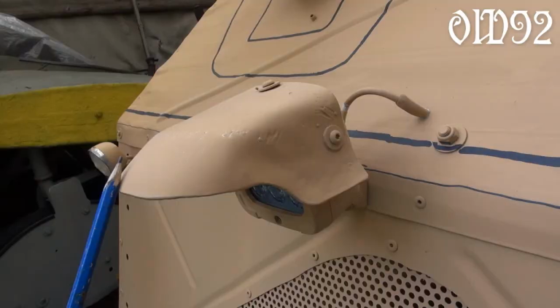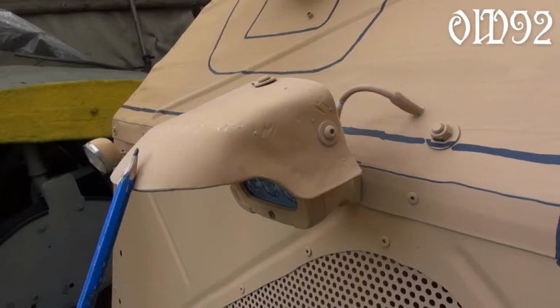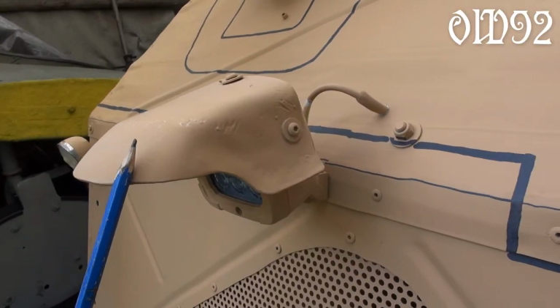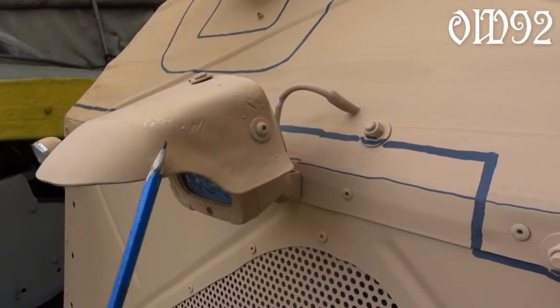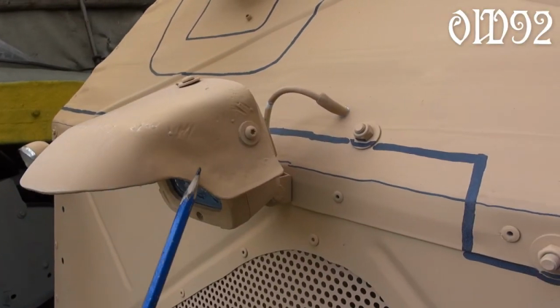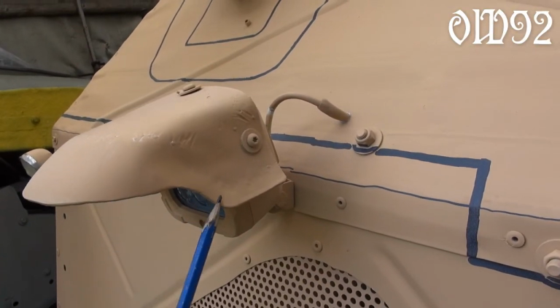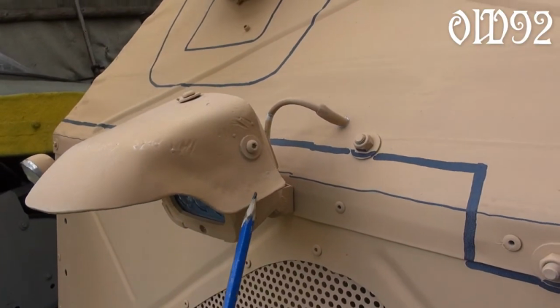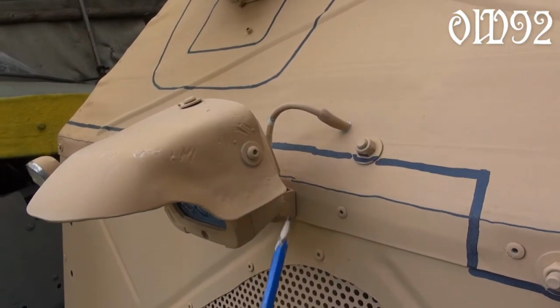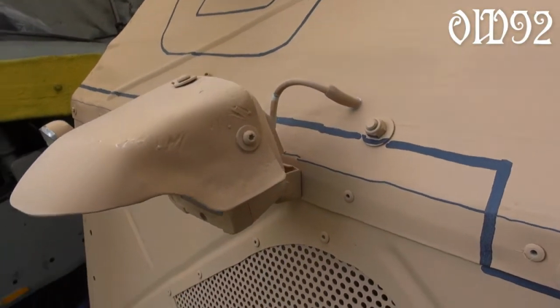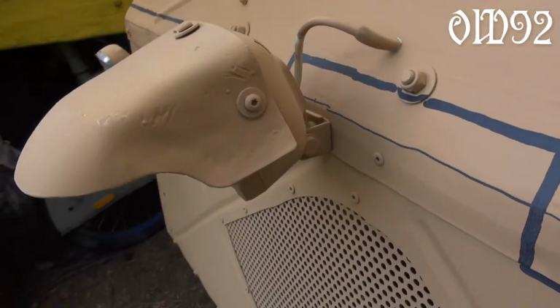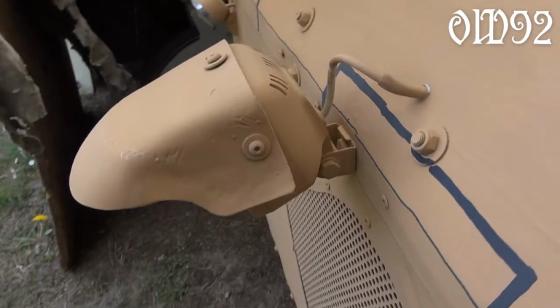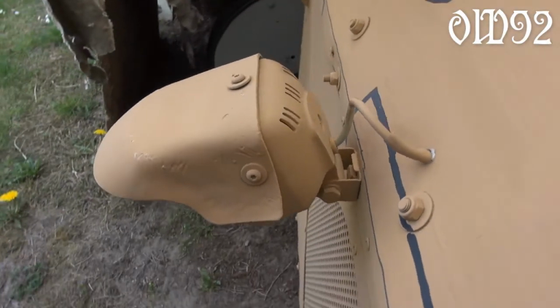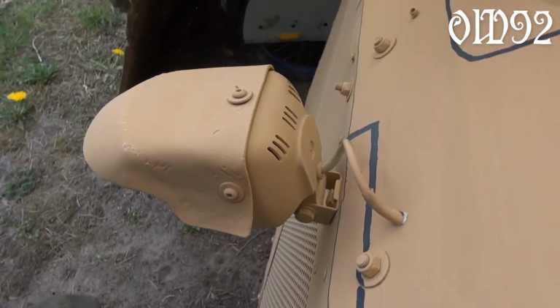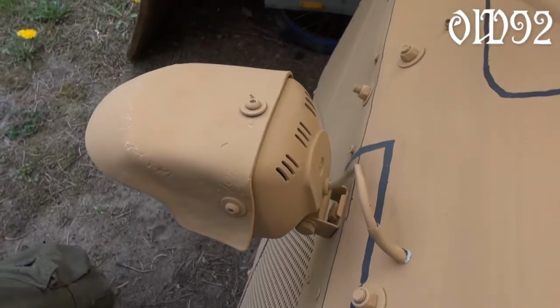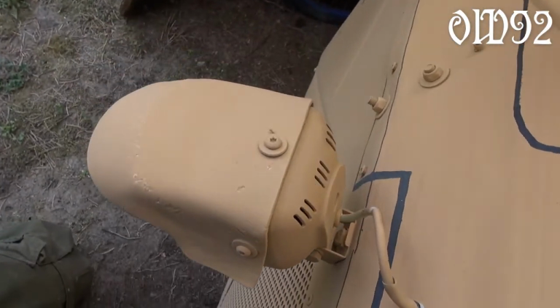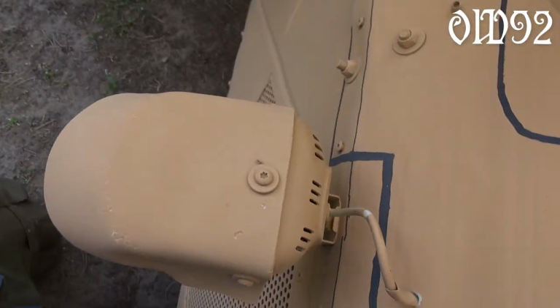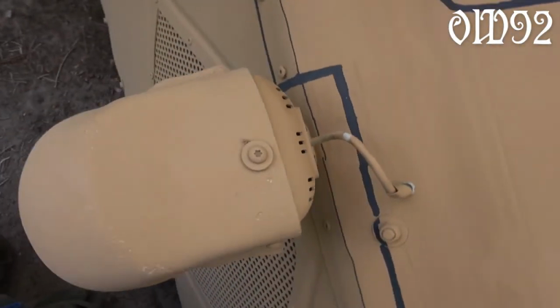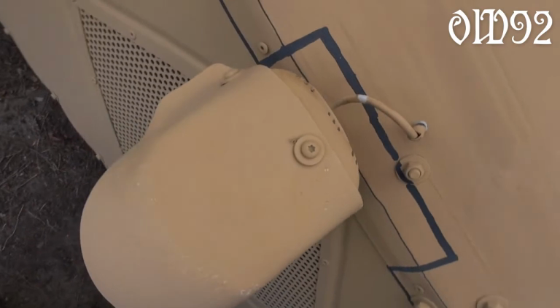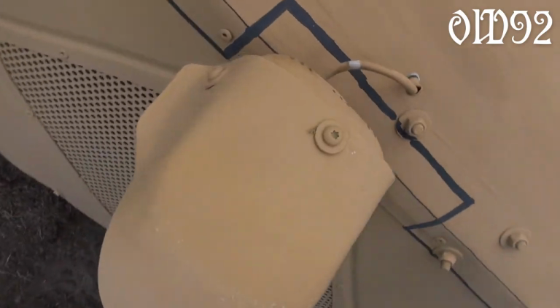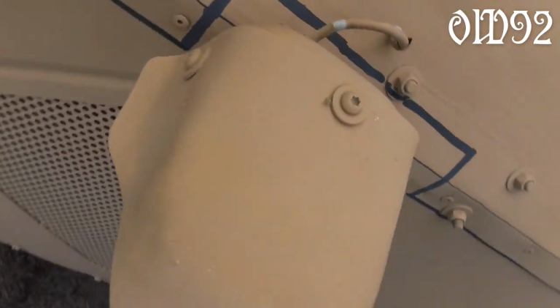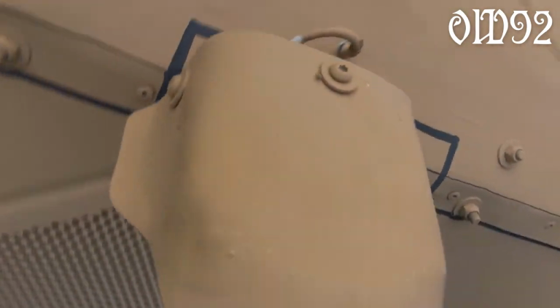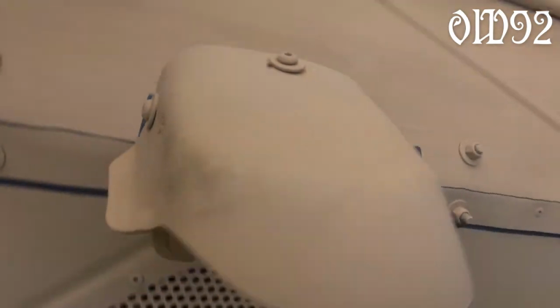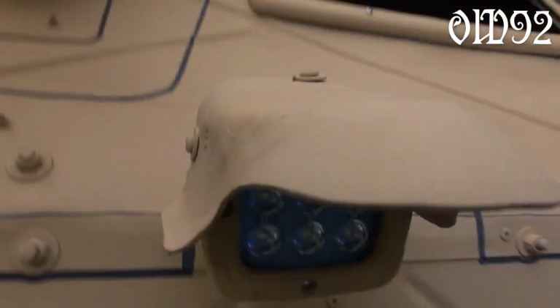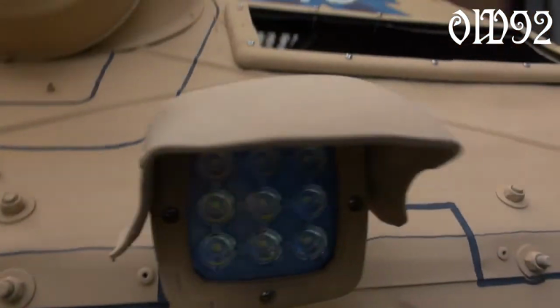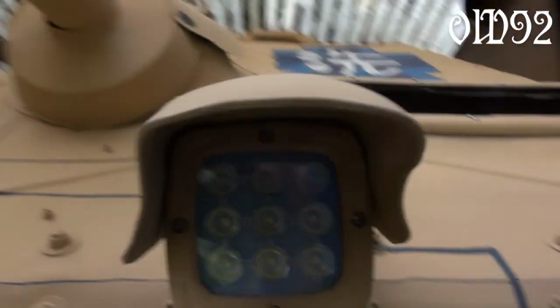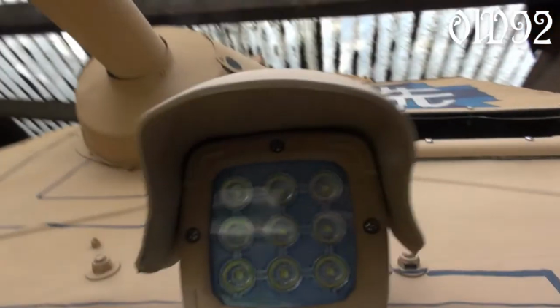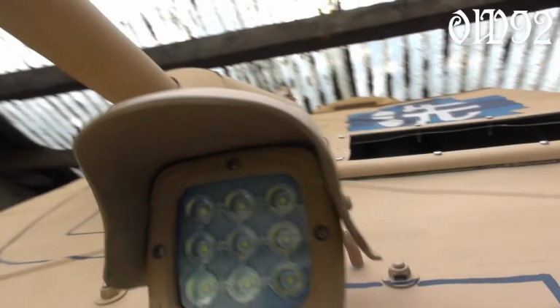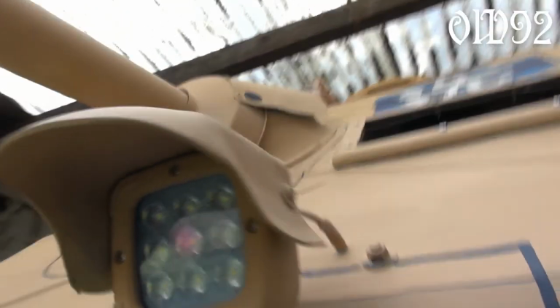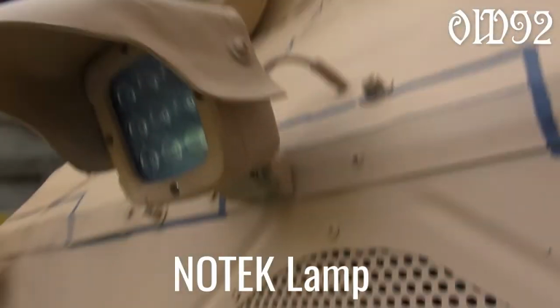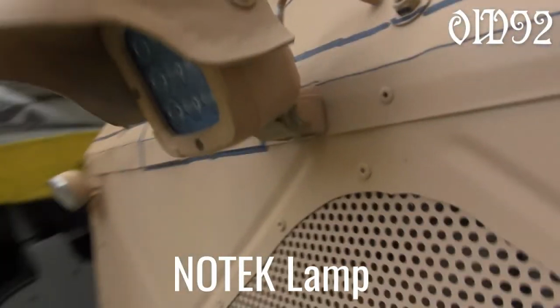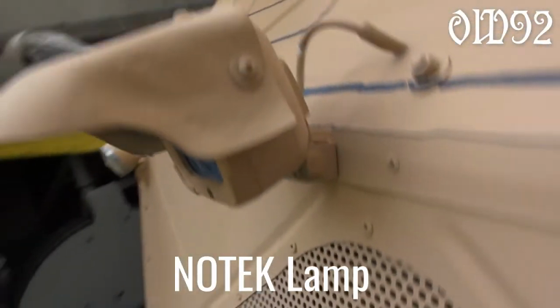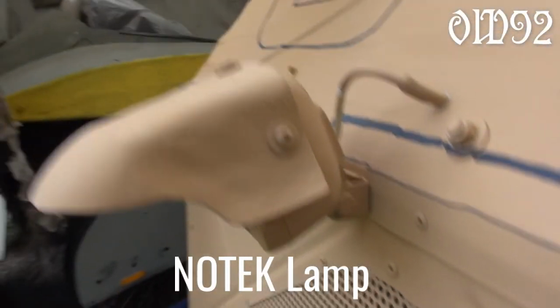Added a cover on the main light. My goal was to make a replica of those lamps the Germans used in World War 2 on all their vehicles — a NOTEK lamp.